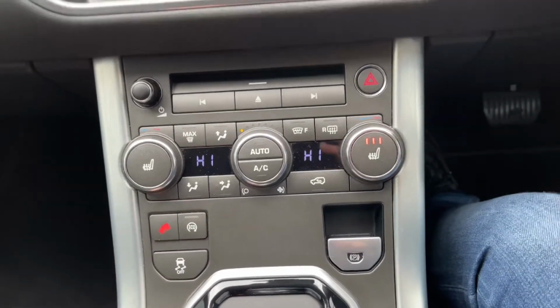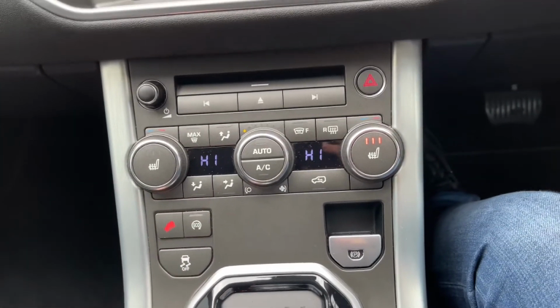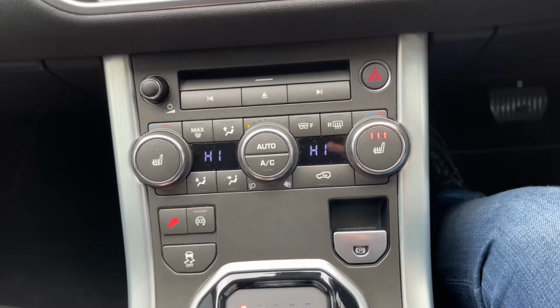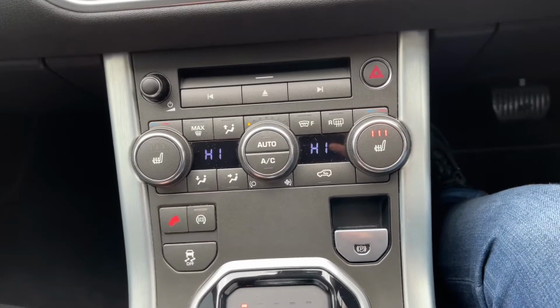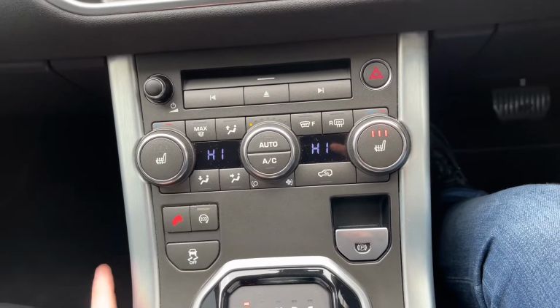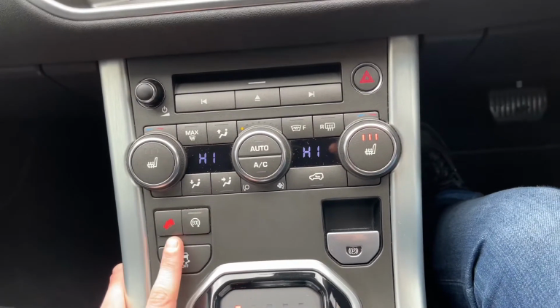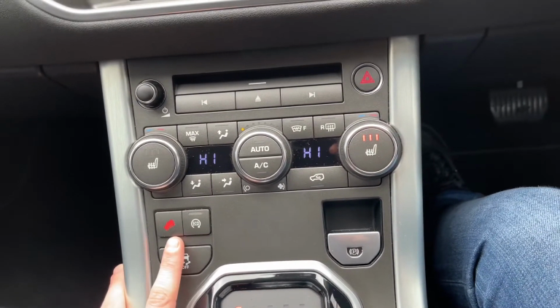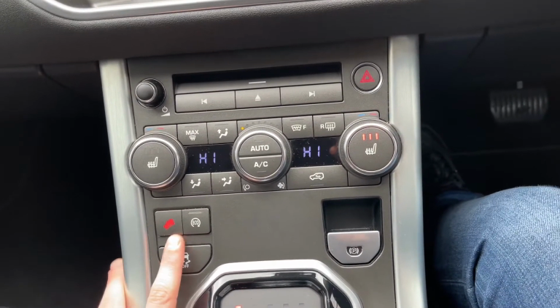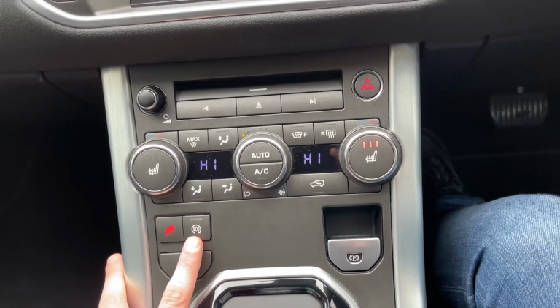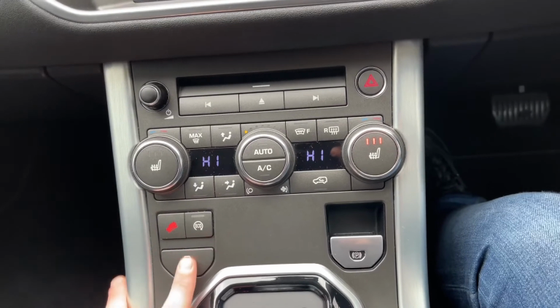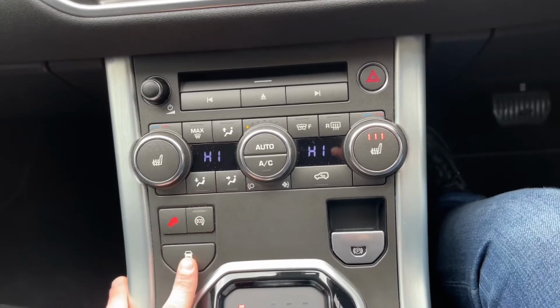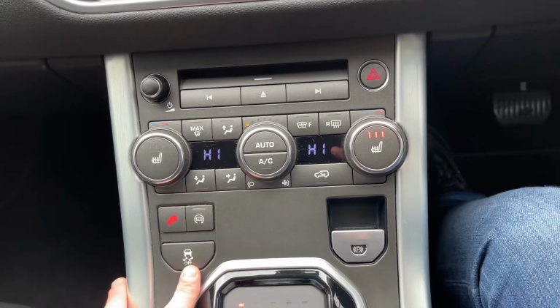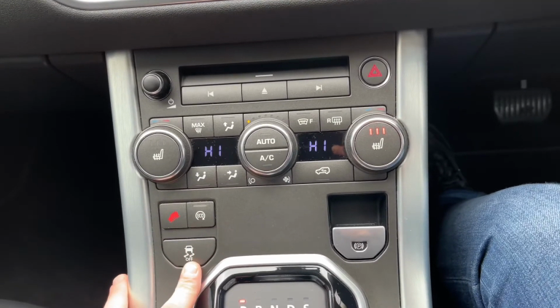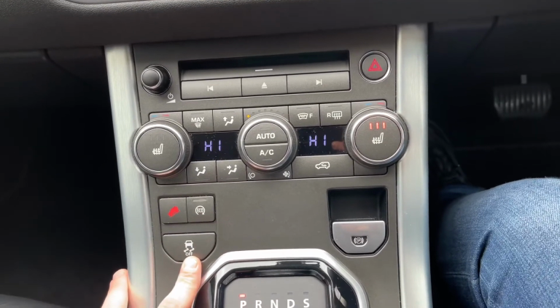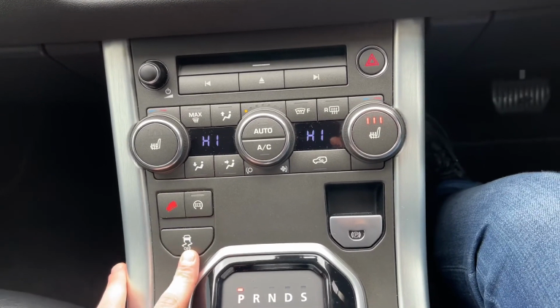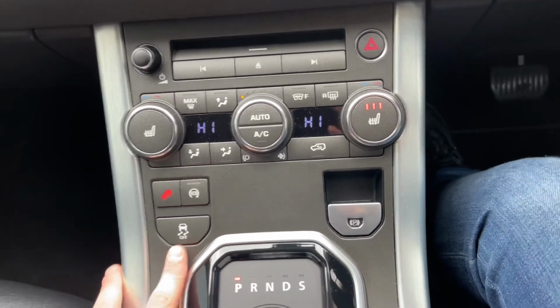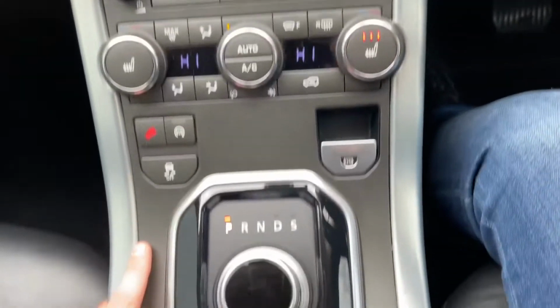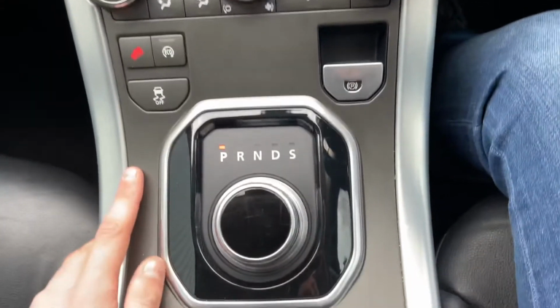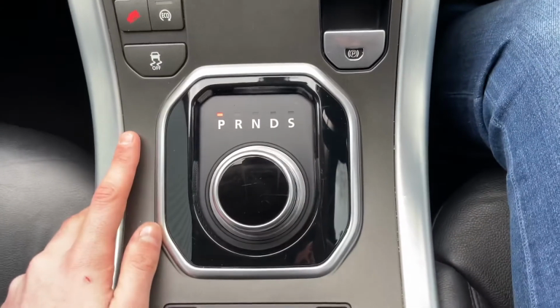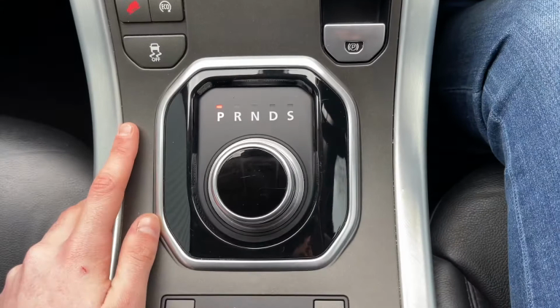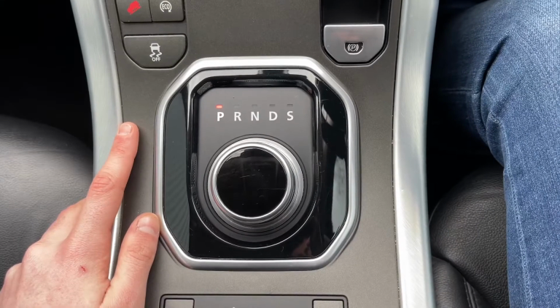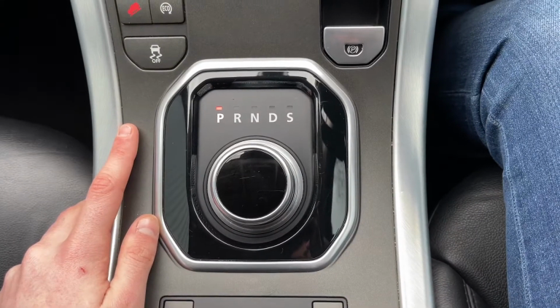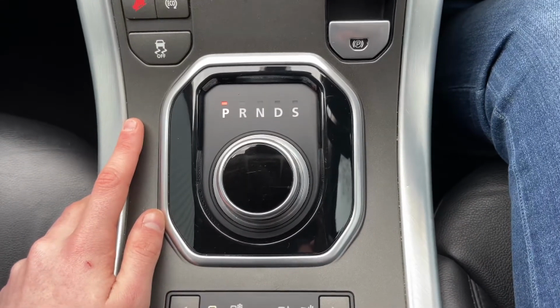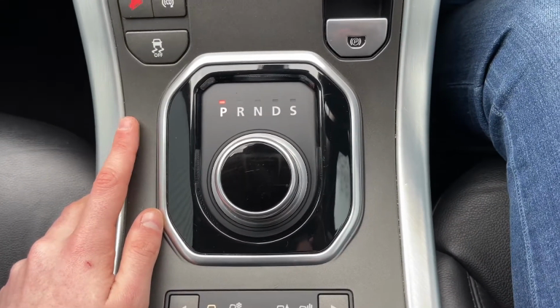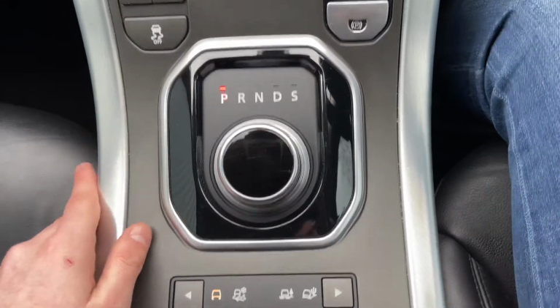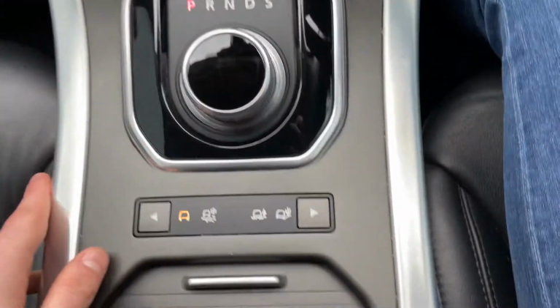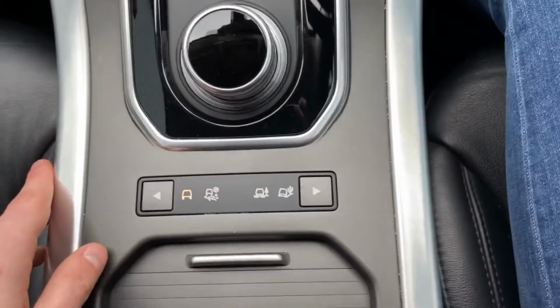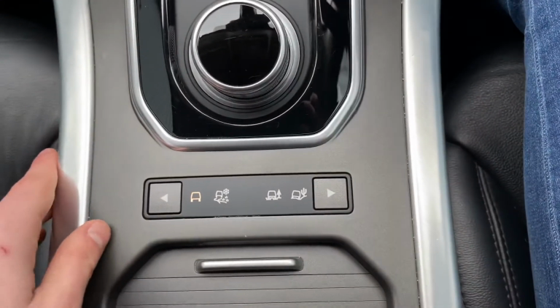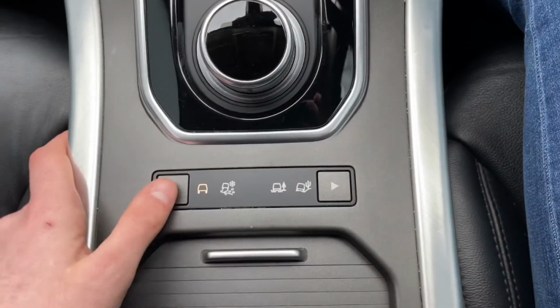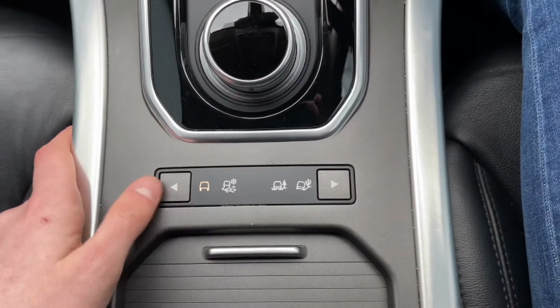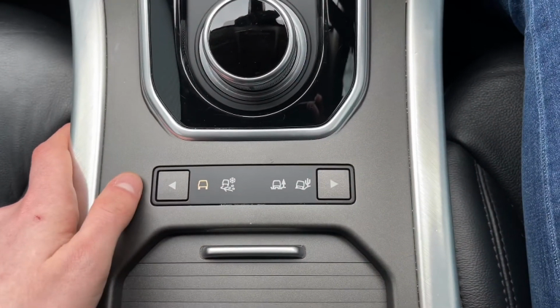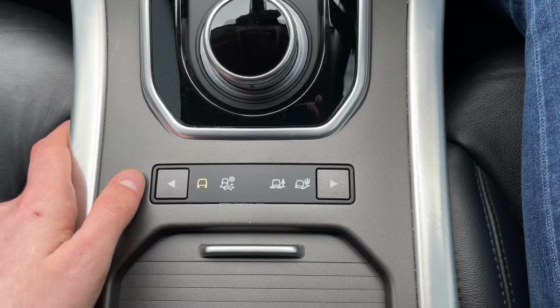Beneath that you'll find a few more controls, such as hill descent control, eco mode, and traction control. Beneath that is your gear selector, which is very easy to use, and beneath that you'll find a button for changing your drive modes.